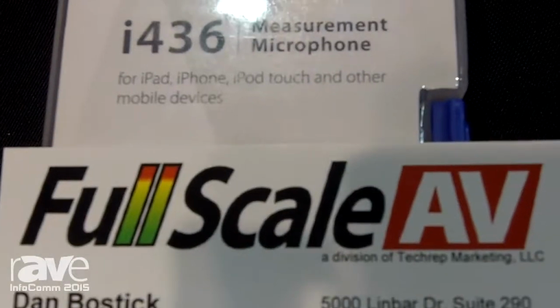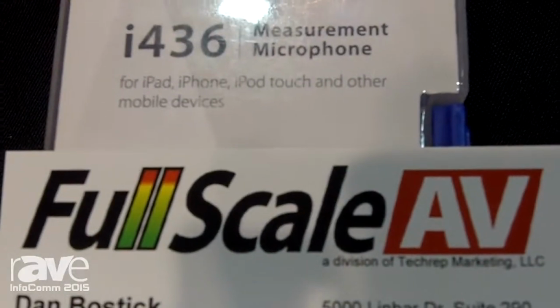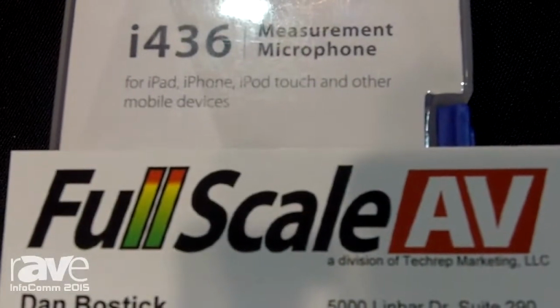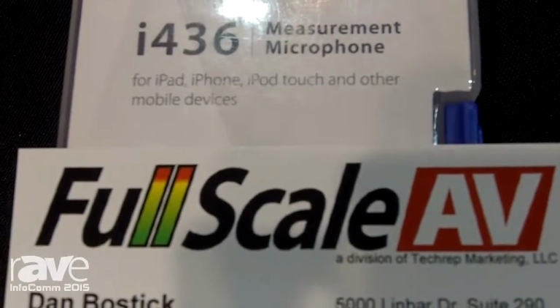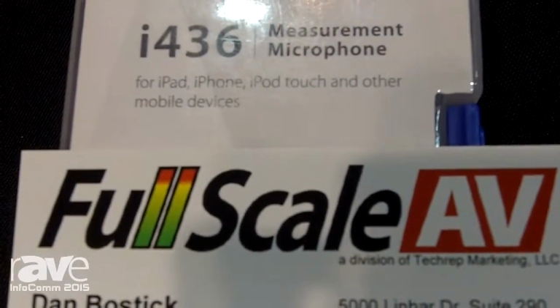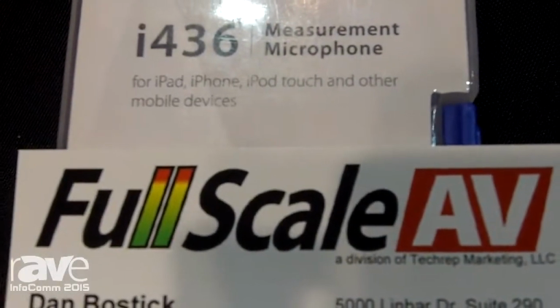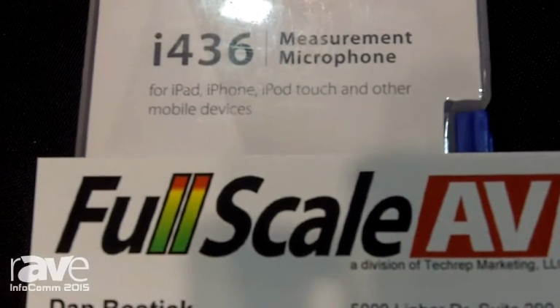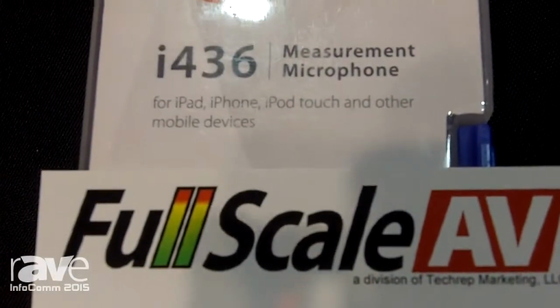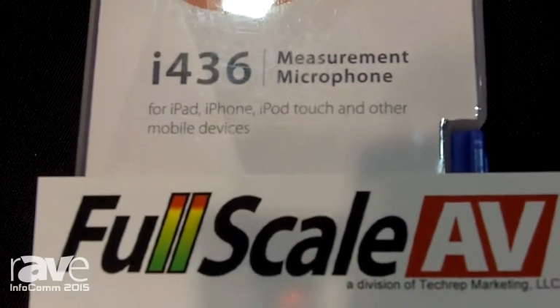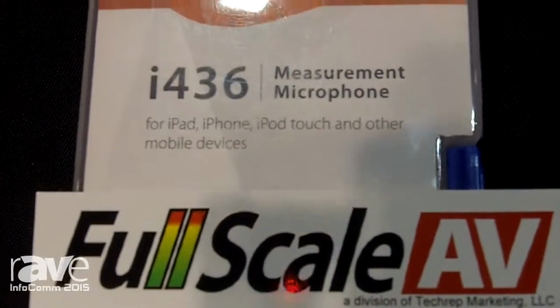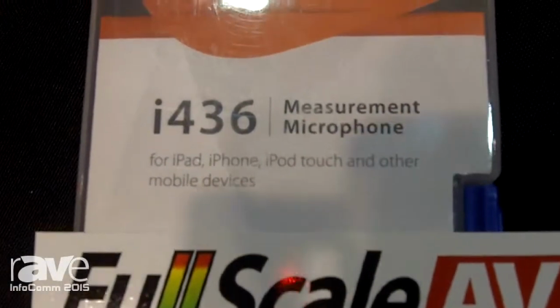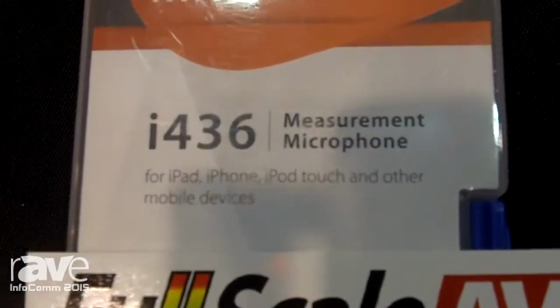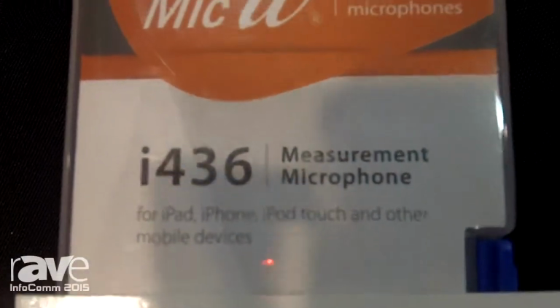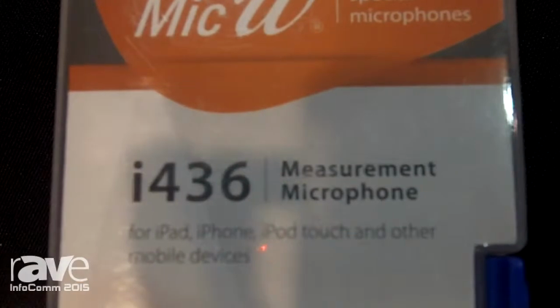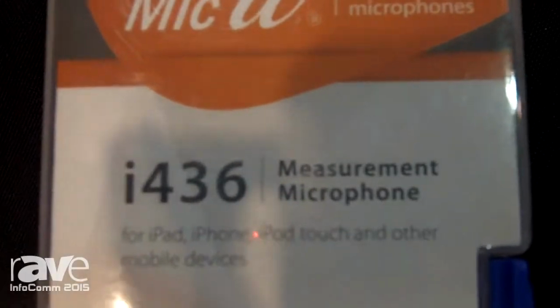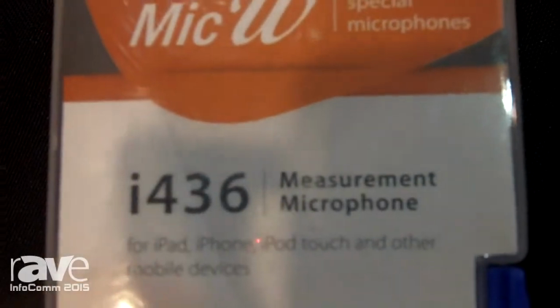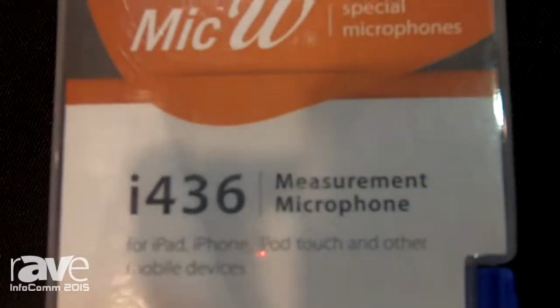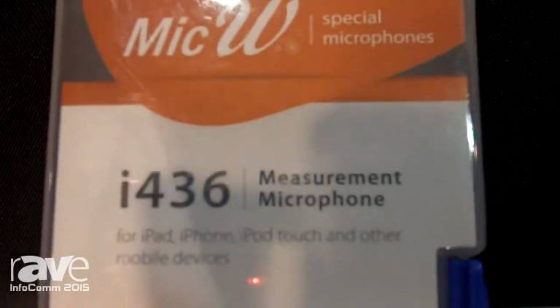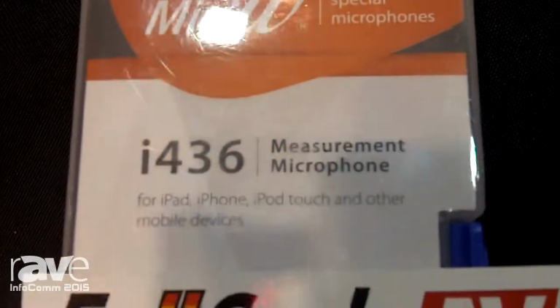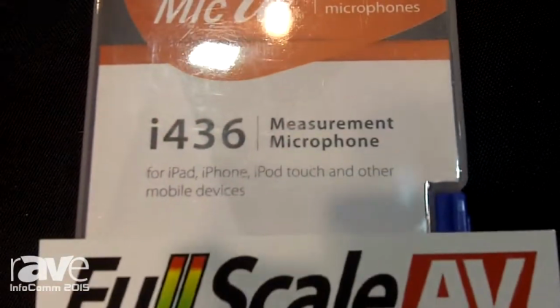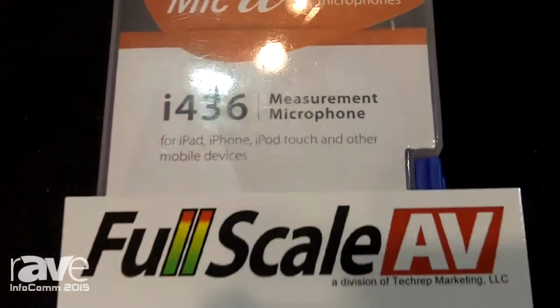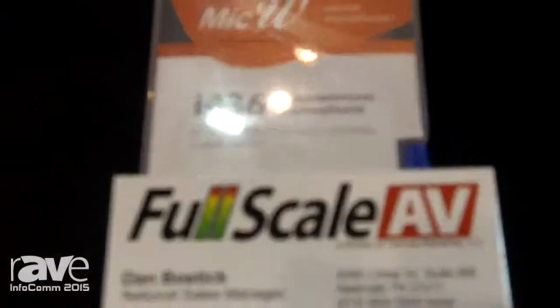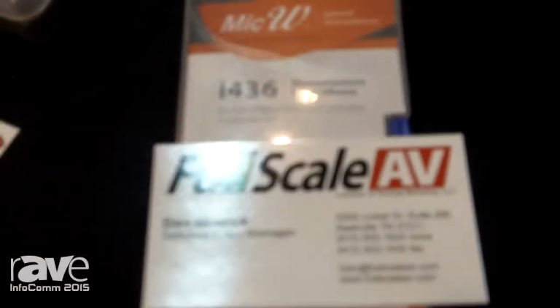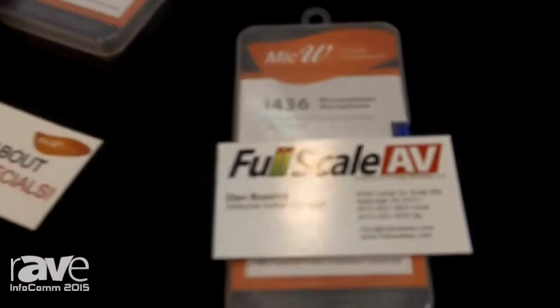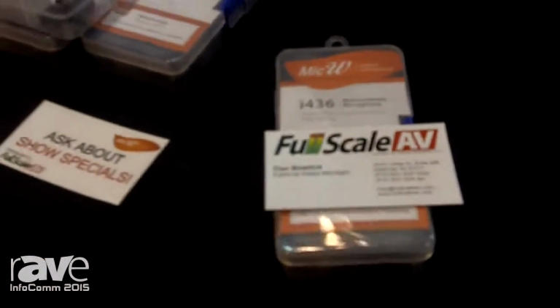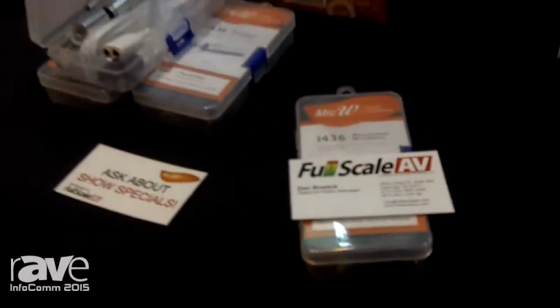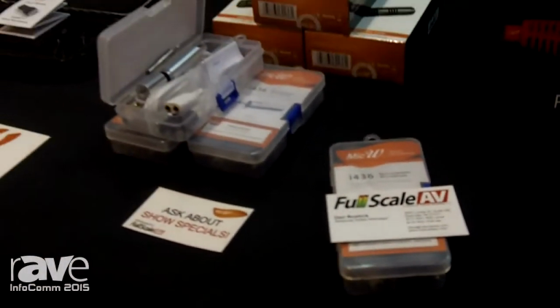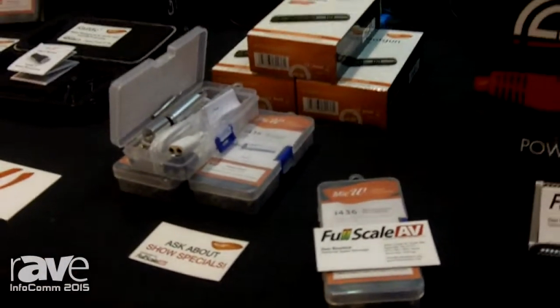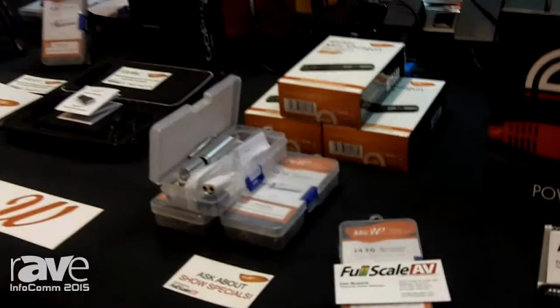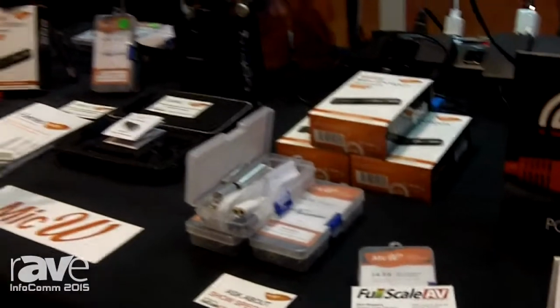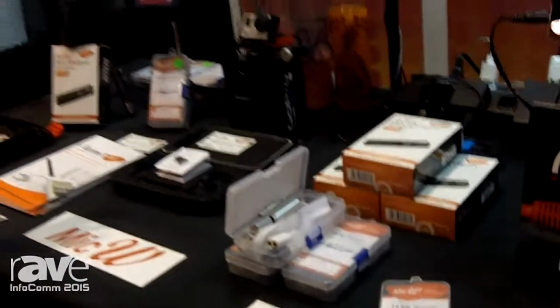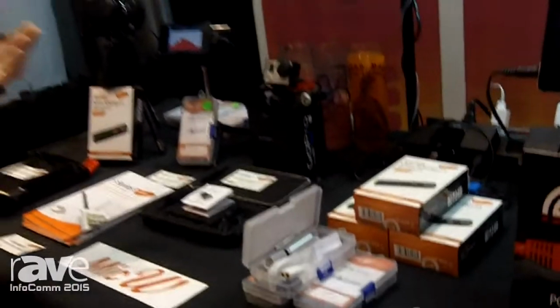Hello, this is Dan Bostic from Full Scale AV at the 2015 Infocom Show. We are a distributor, and one of the lines that we represent in the U.S. and Canada is Mic W.